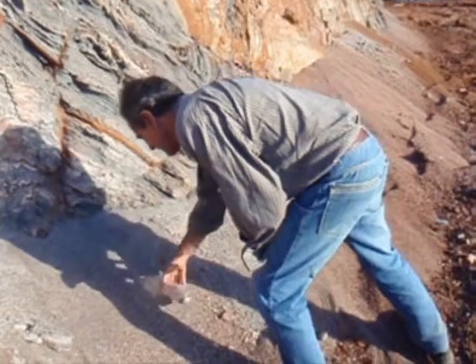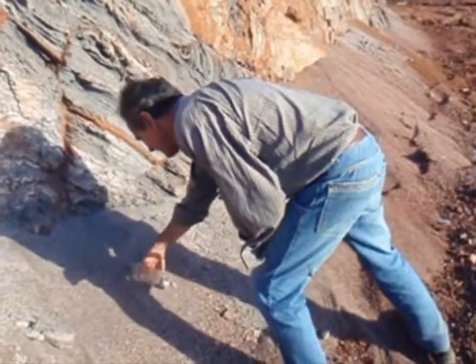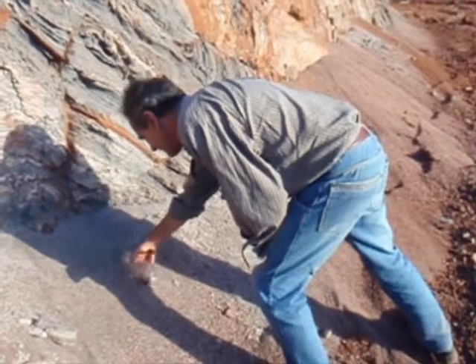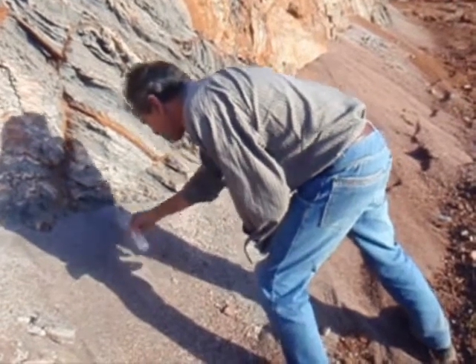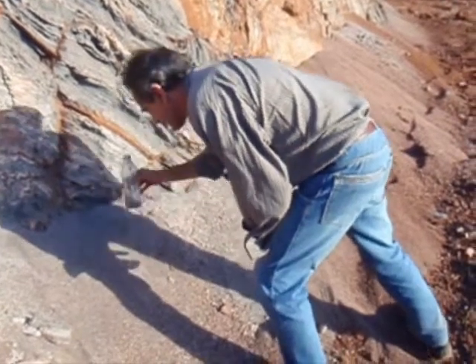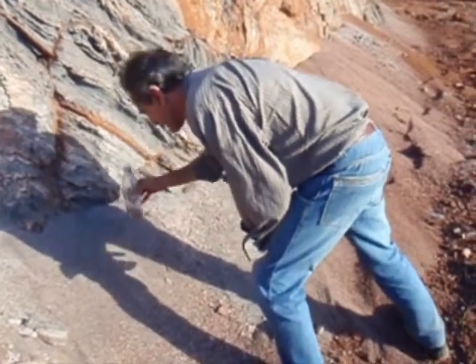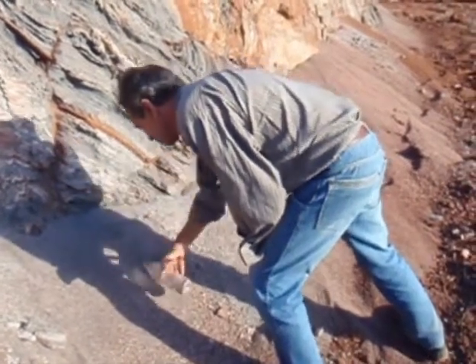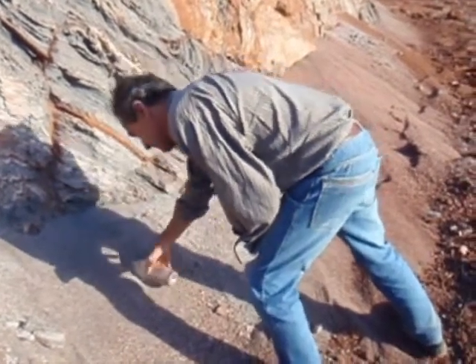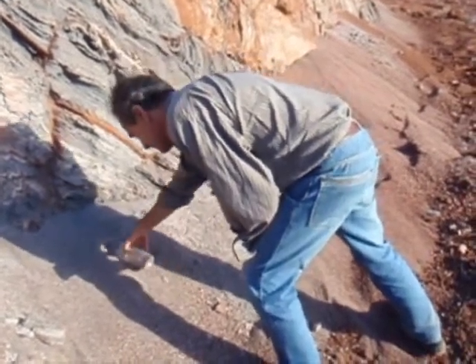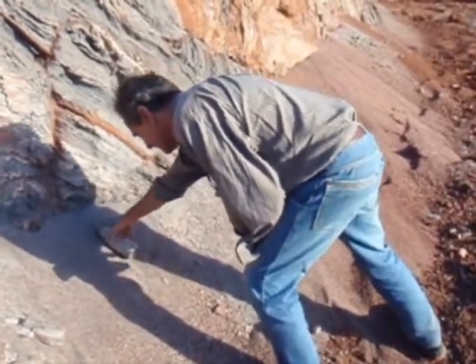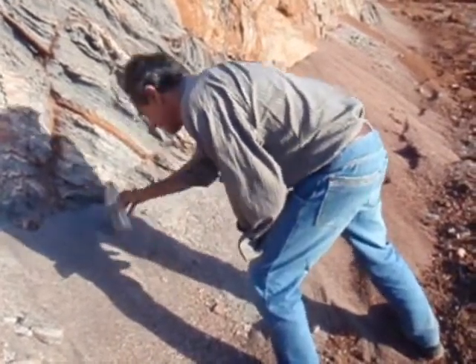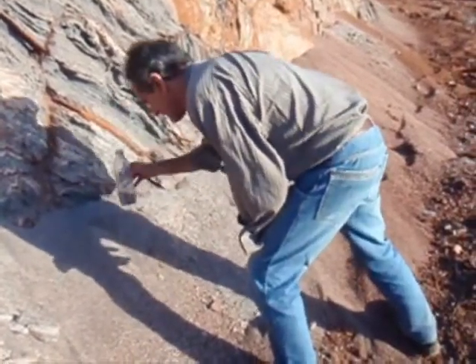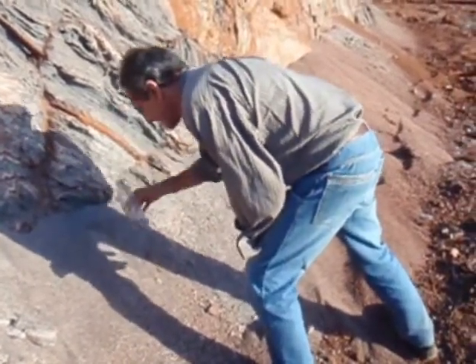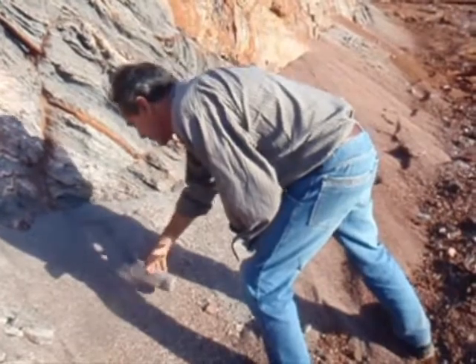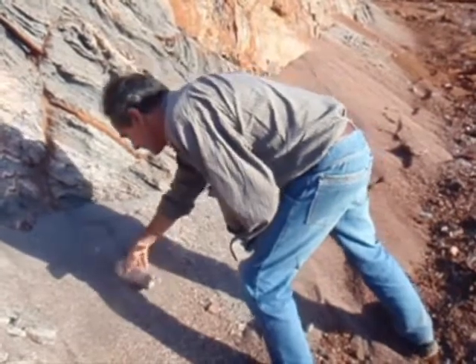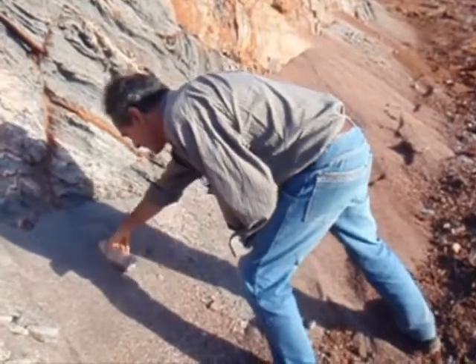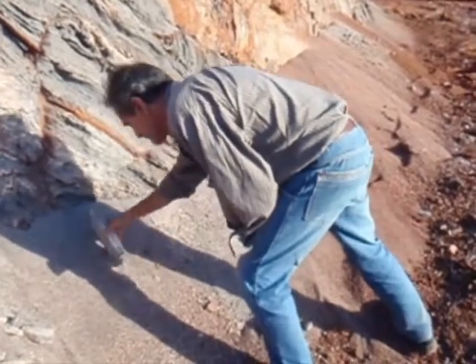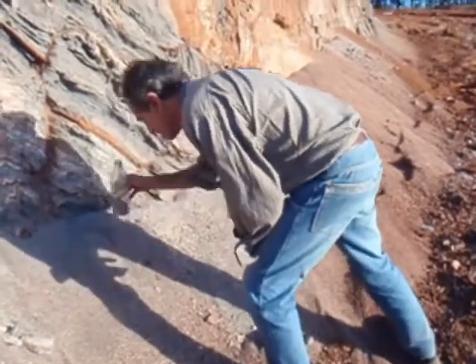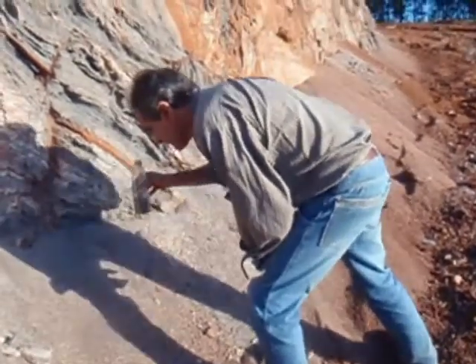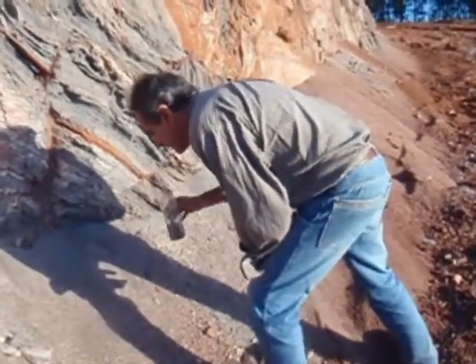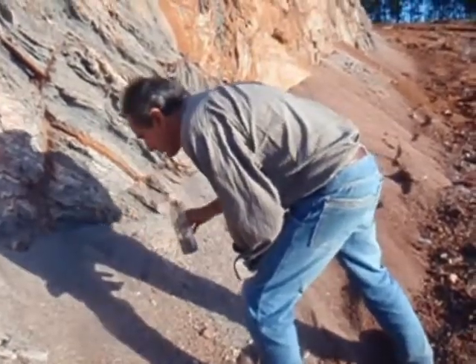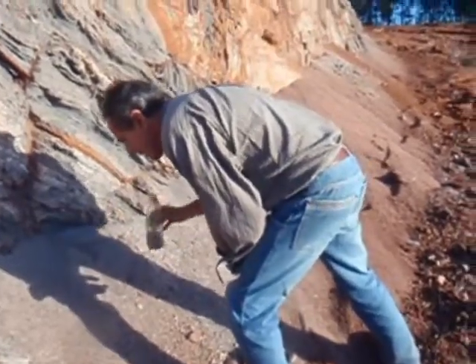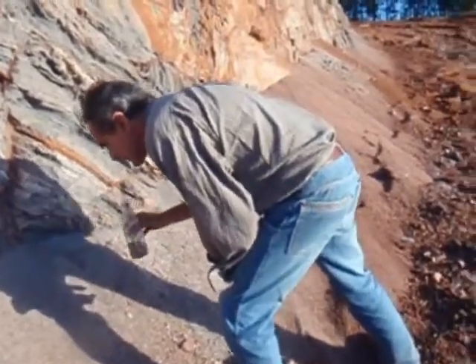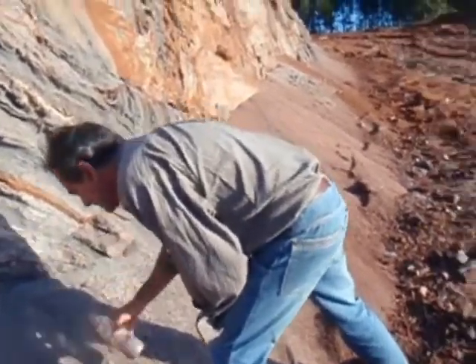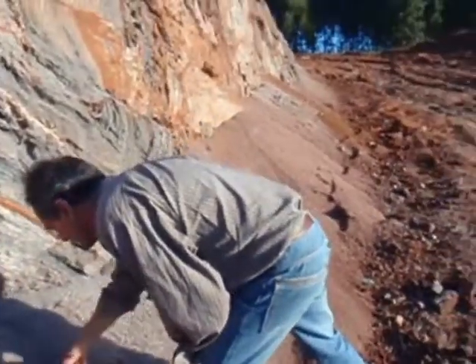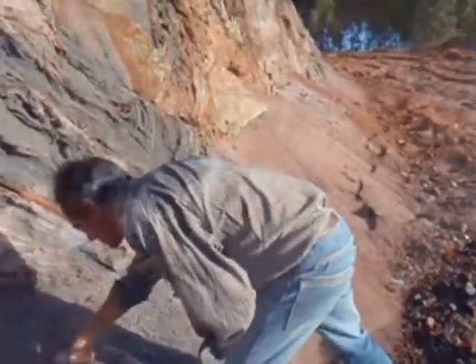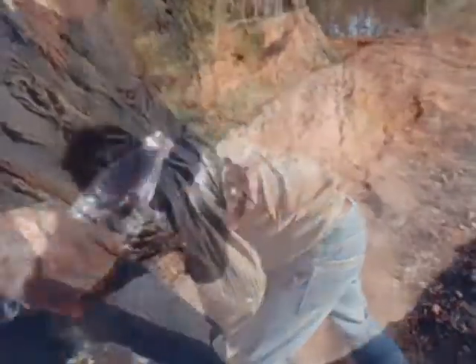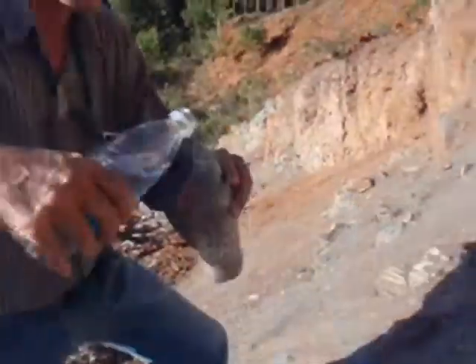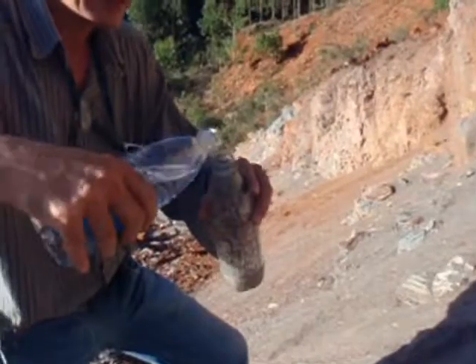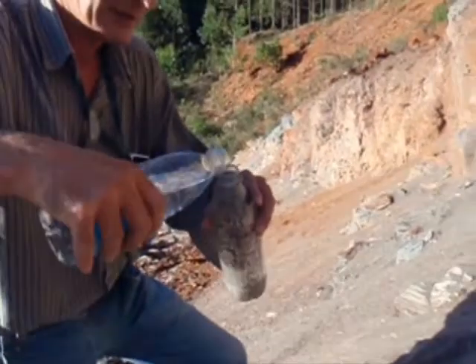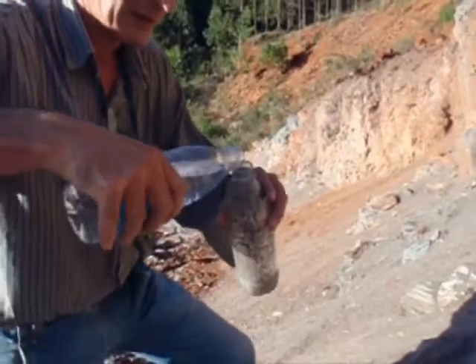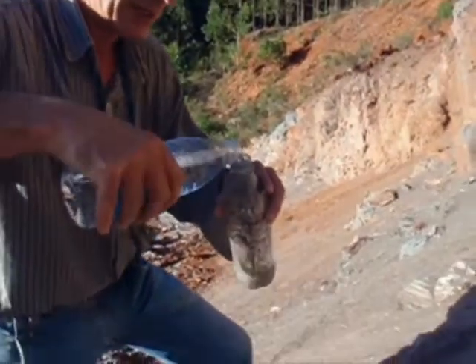The process of beneficiating the friable ore at Jambrero can be demonstrated quite simply using just a bottle and some water. Here, a Centaurus mining engineer fills a bottle with the itaborite and adds water.